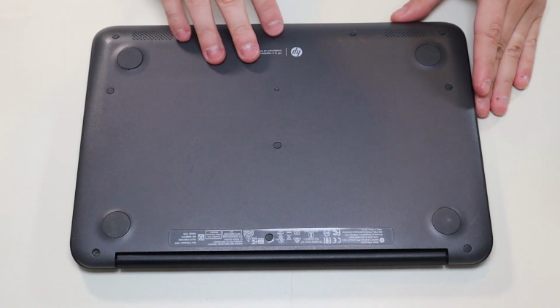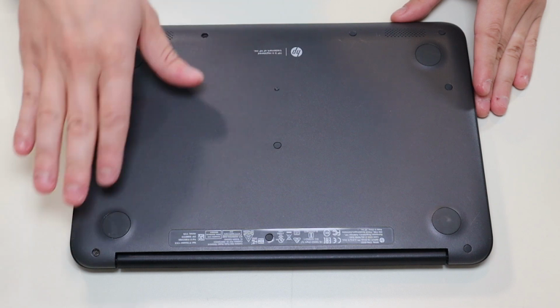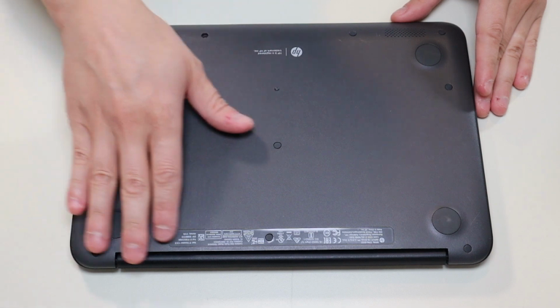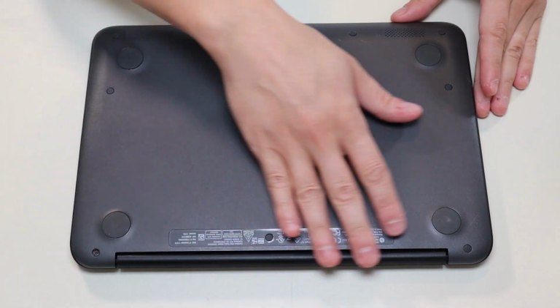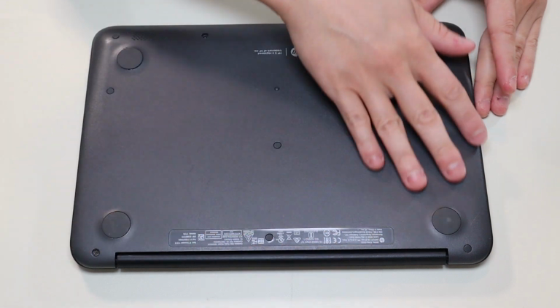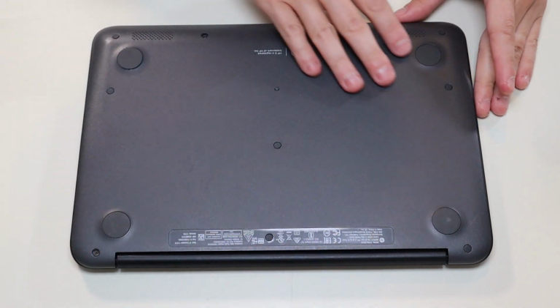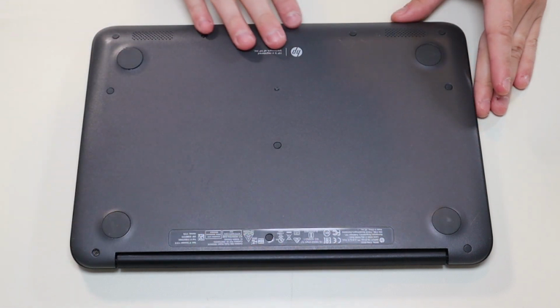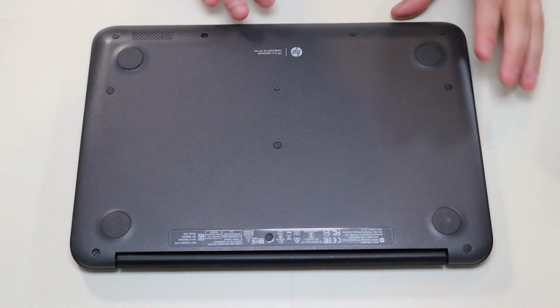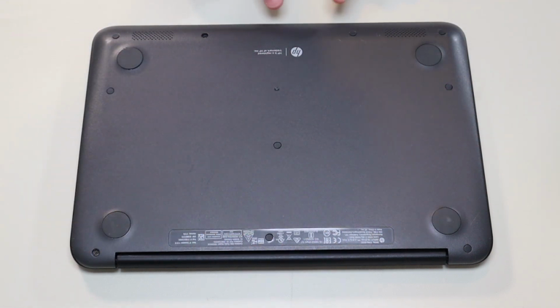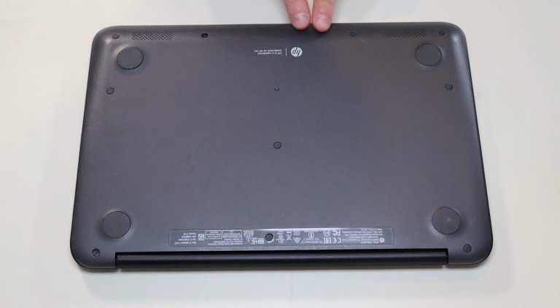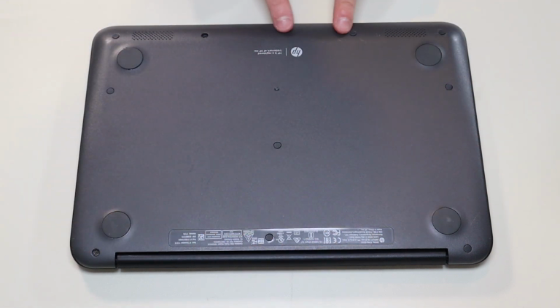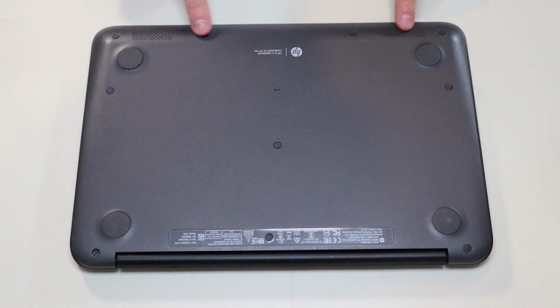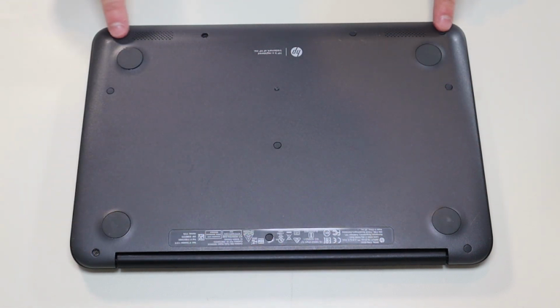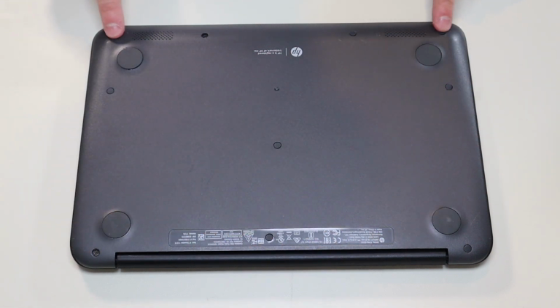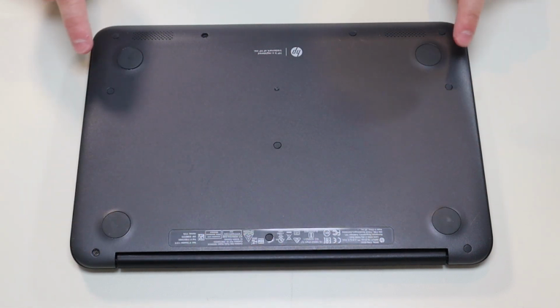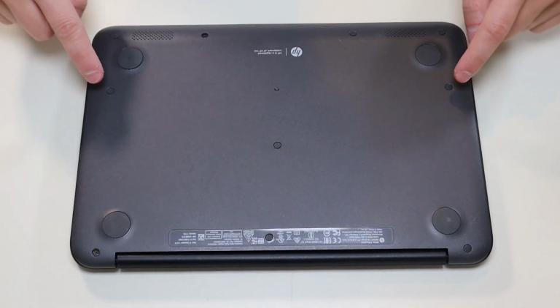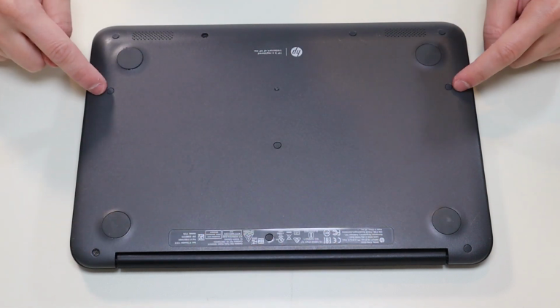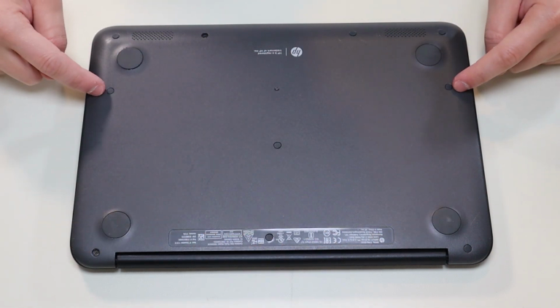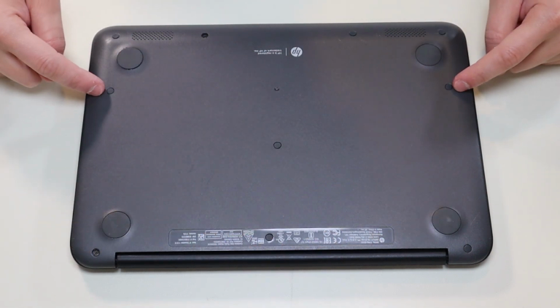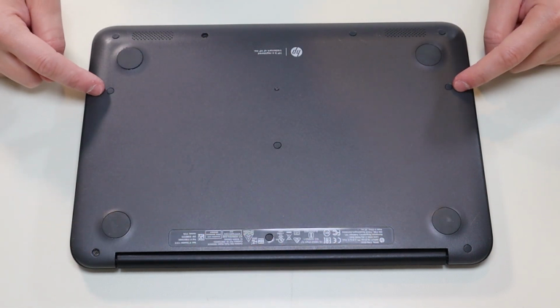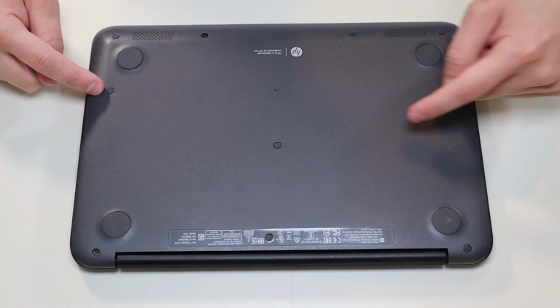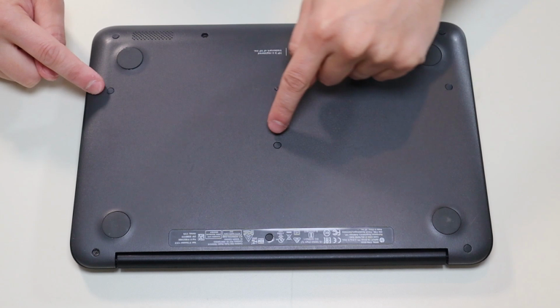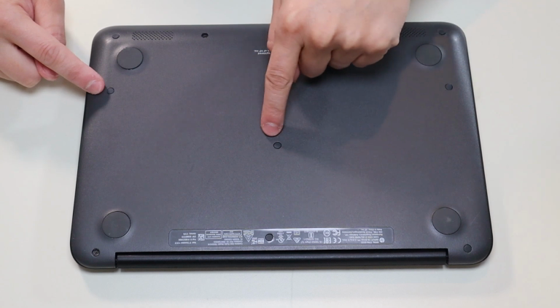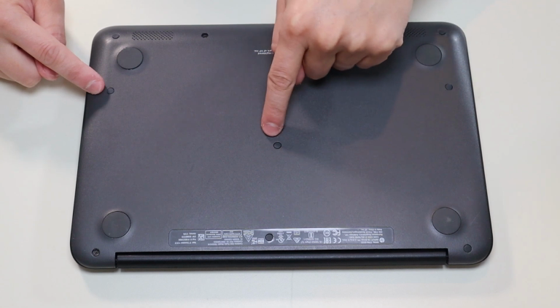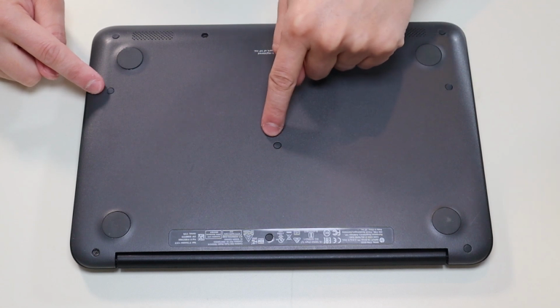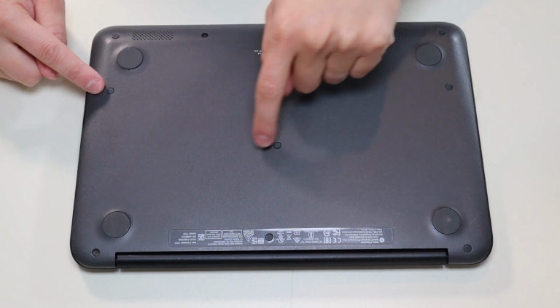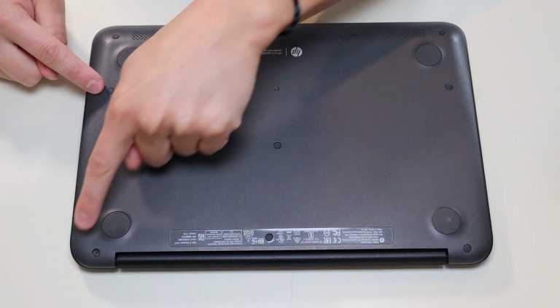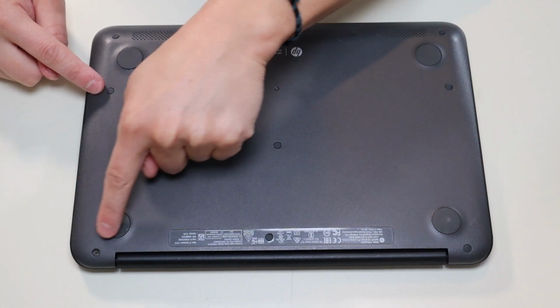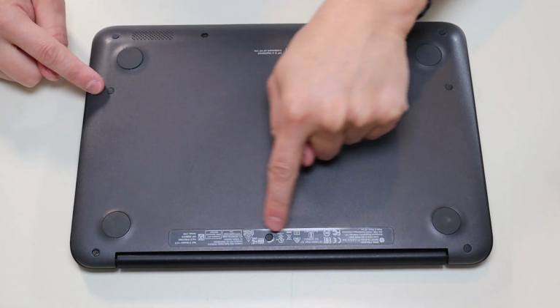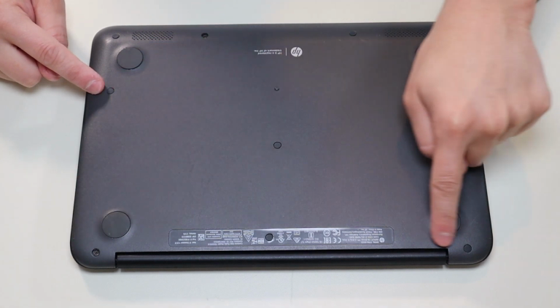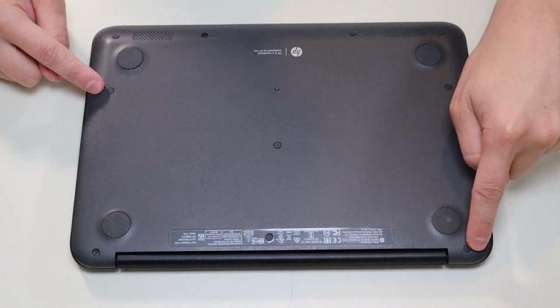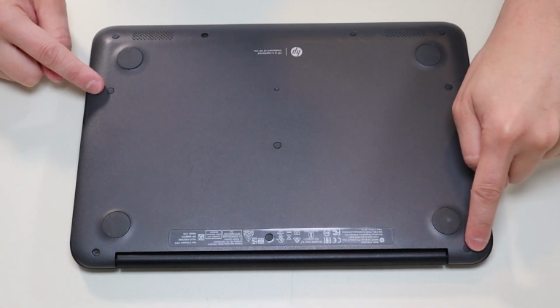Now we're going to take out all the screws on this bottom case. There's four here, two here, one in the middle, and three along that edge.